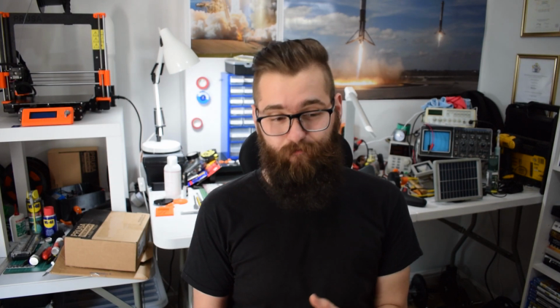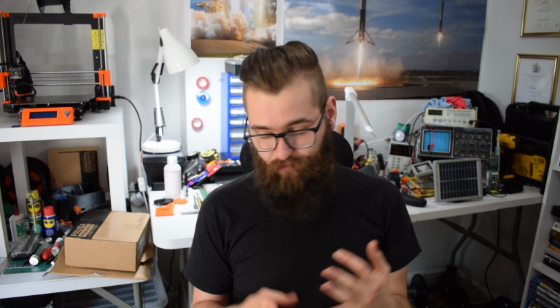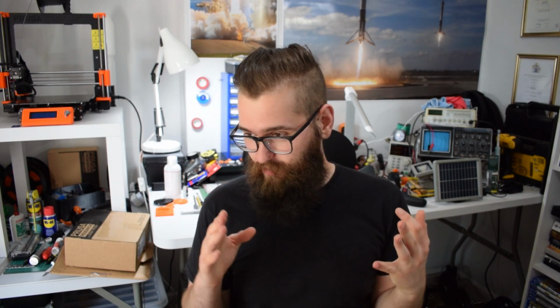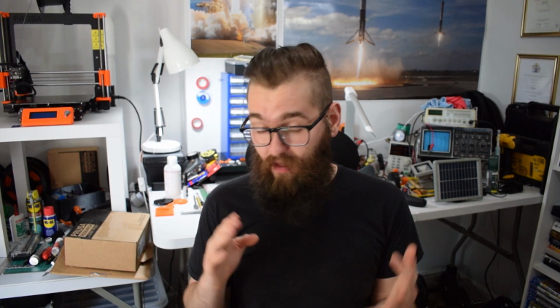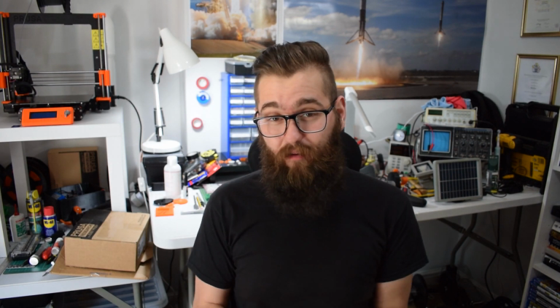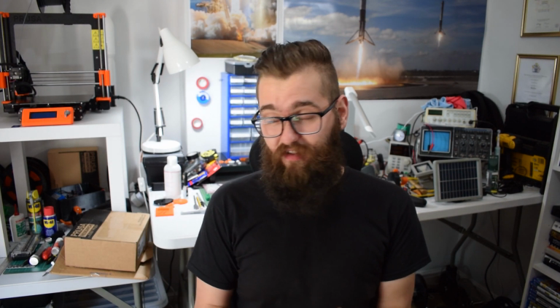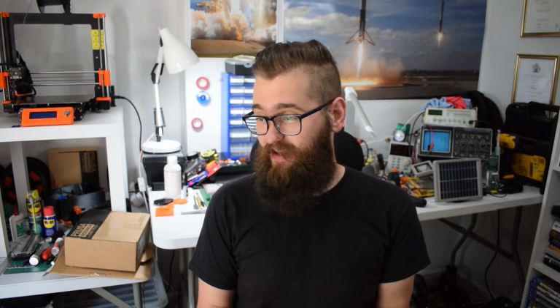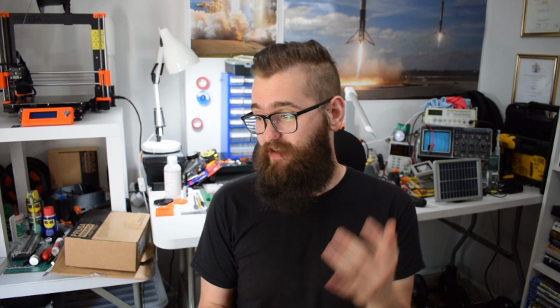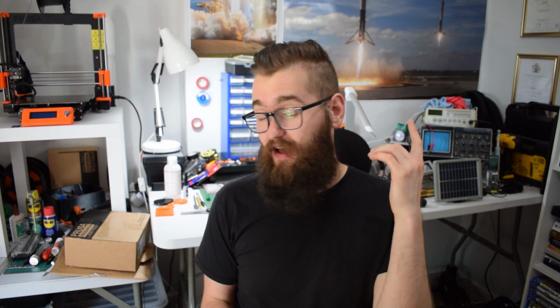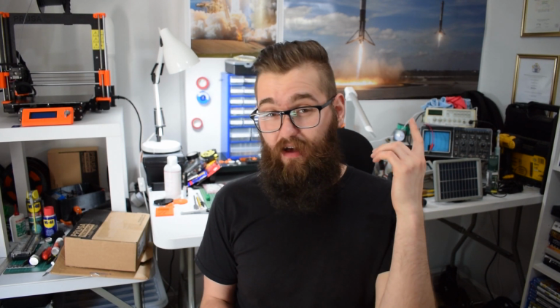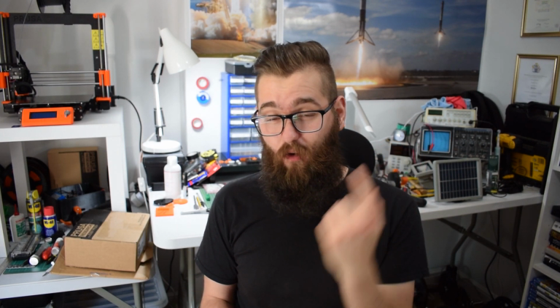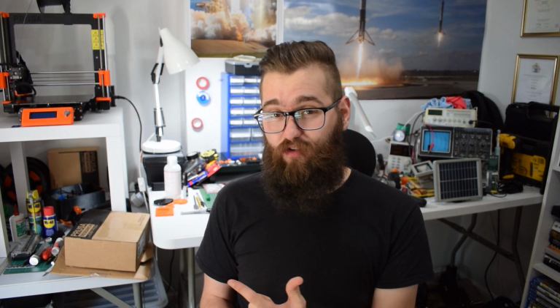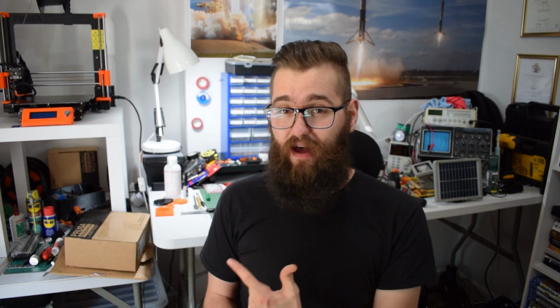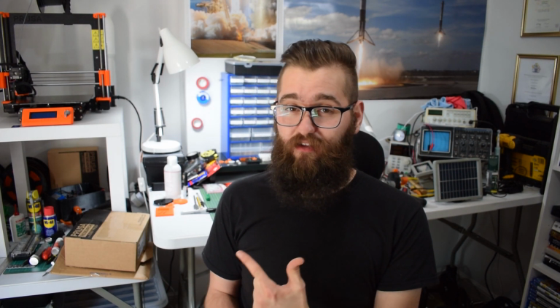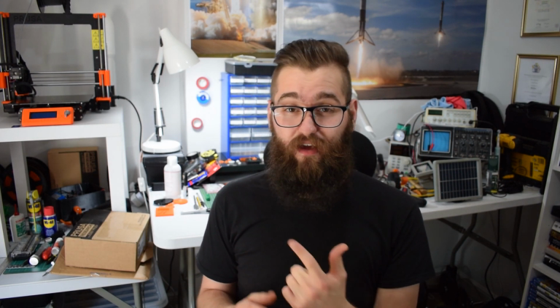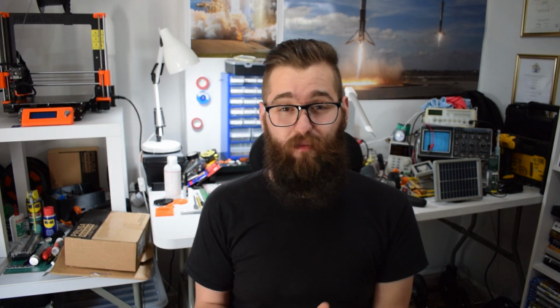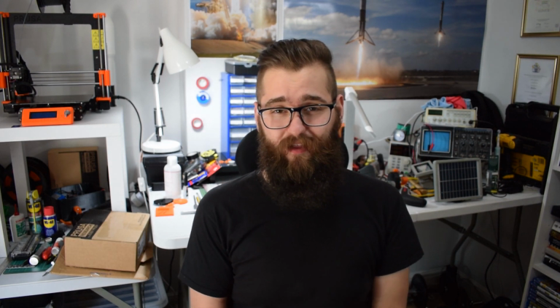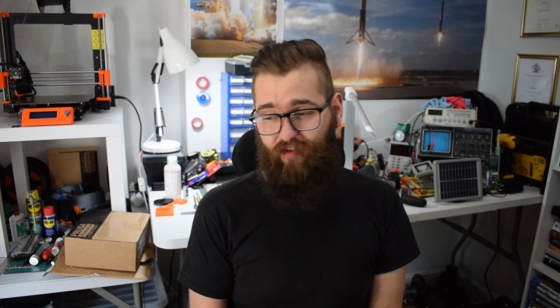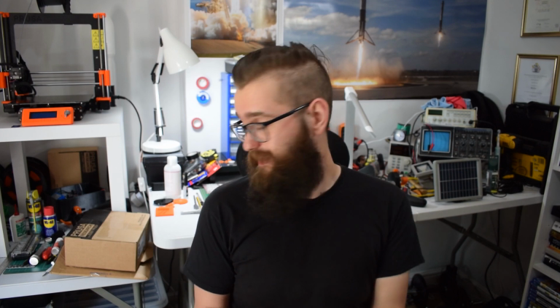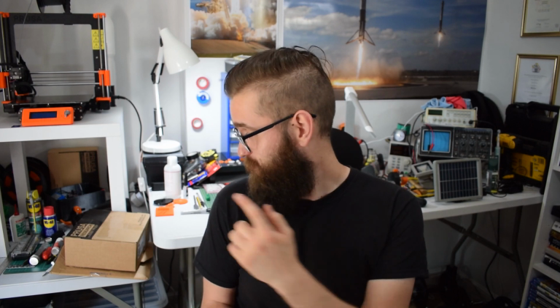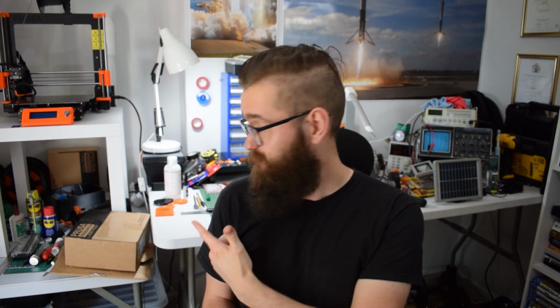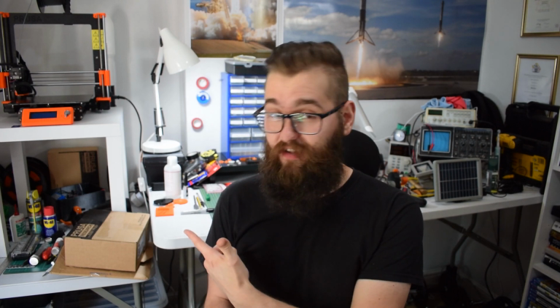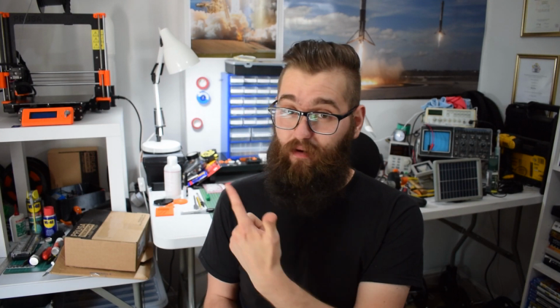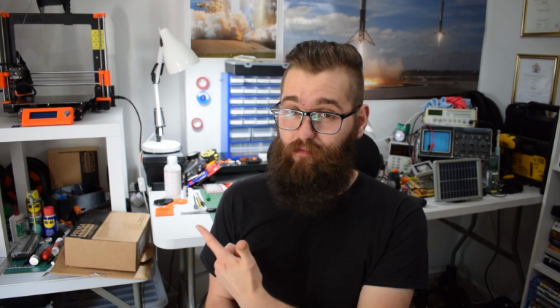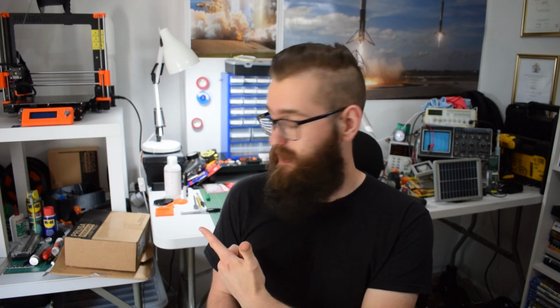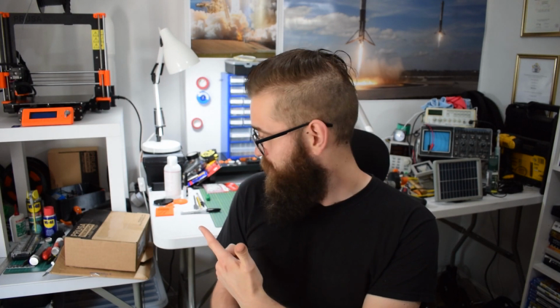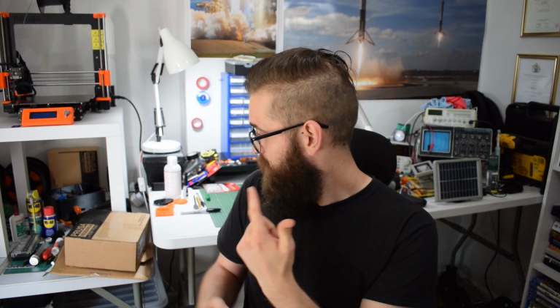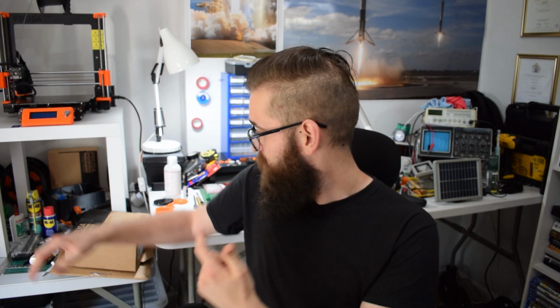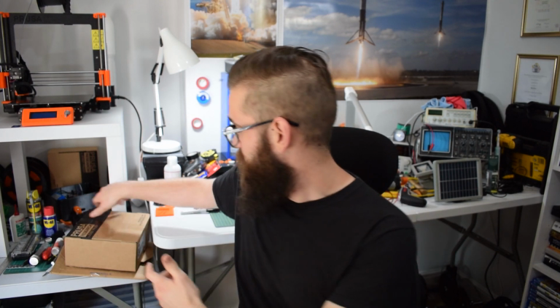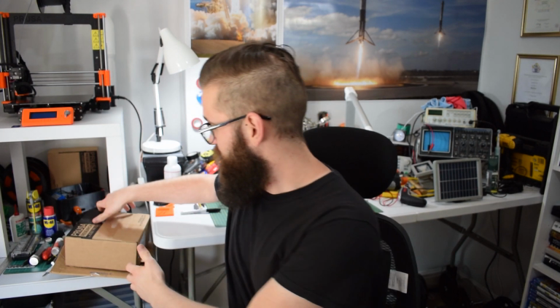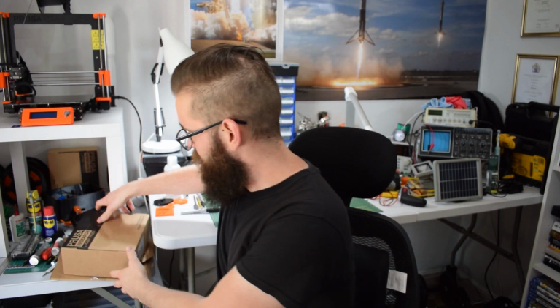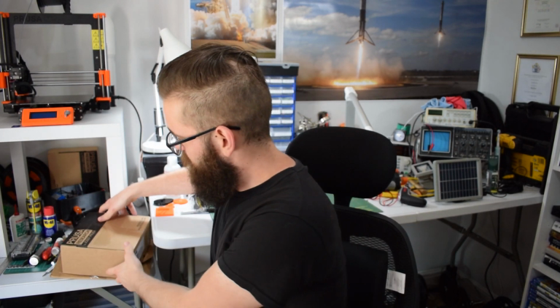That being said, I got an awesome package in the mail yesterday and you can probably see it behind me. So this first one...